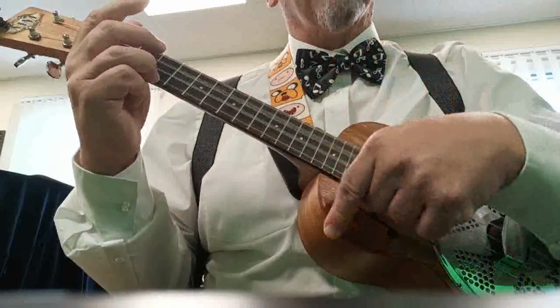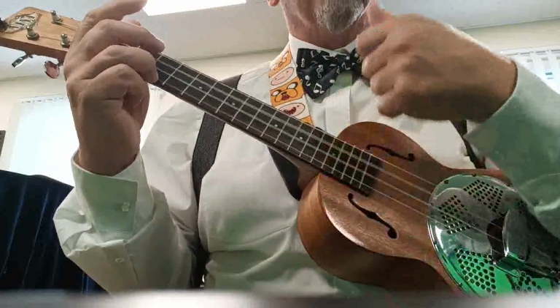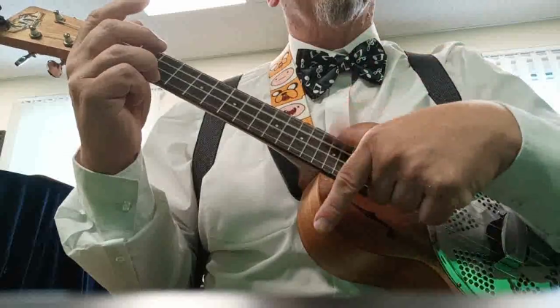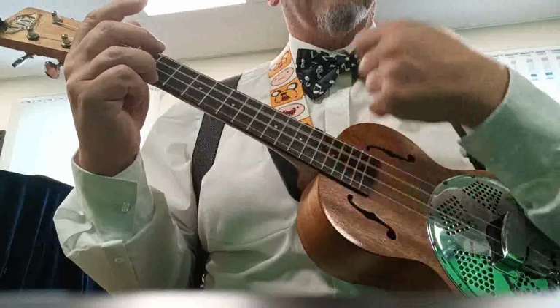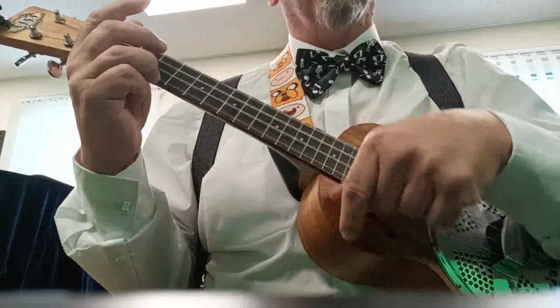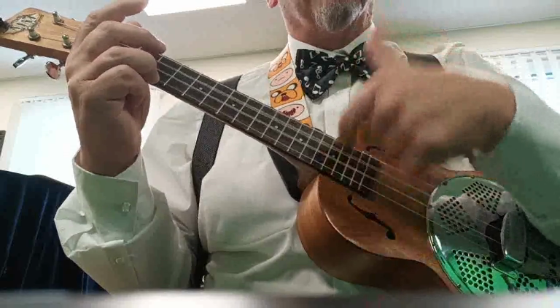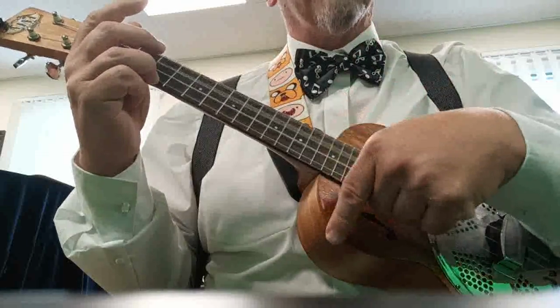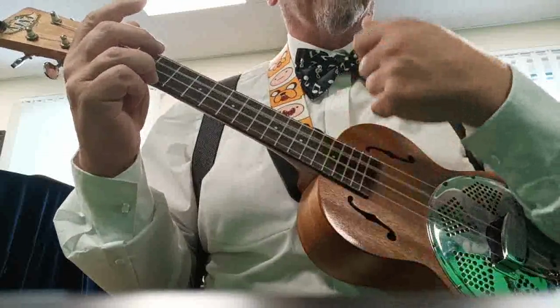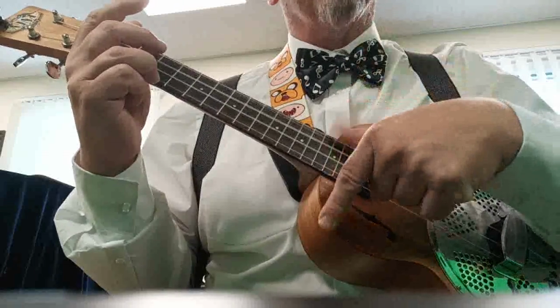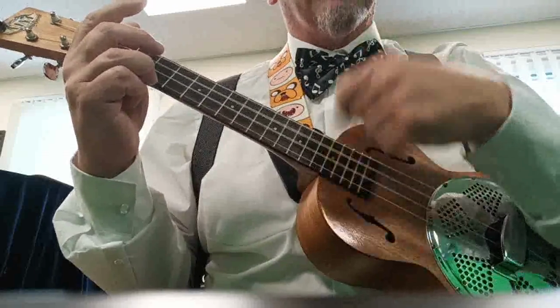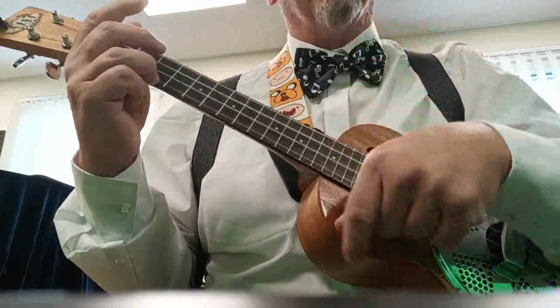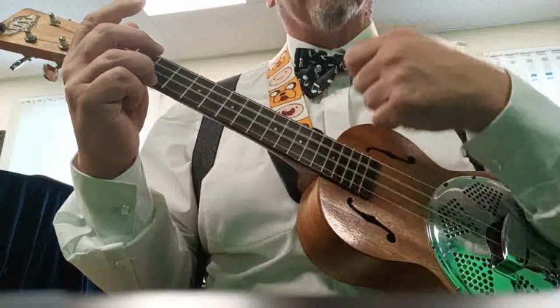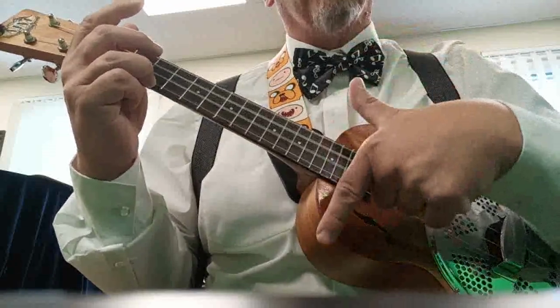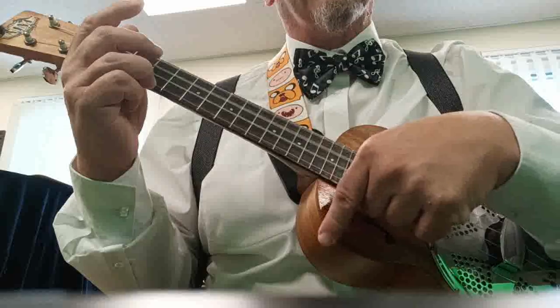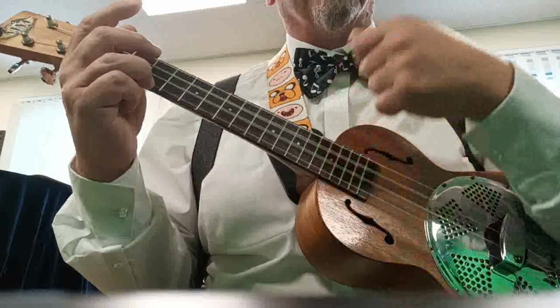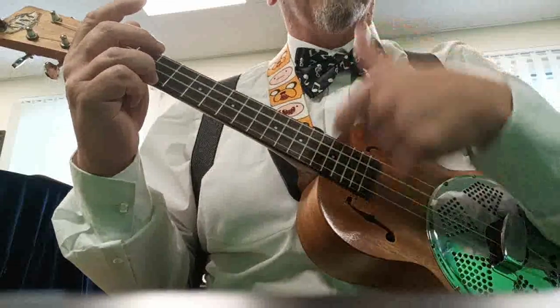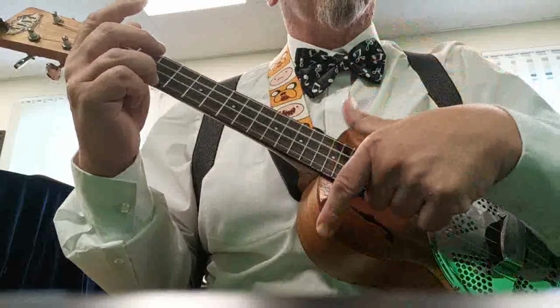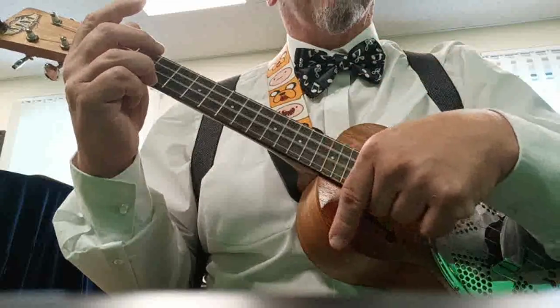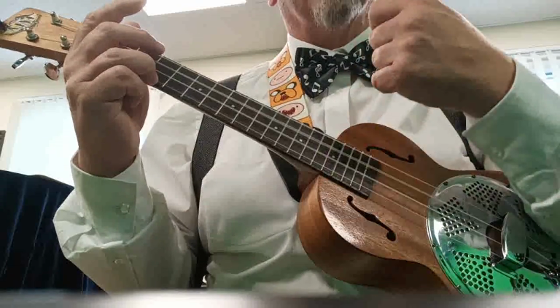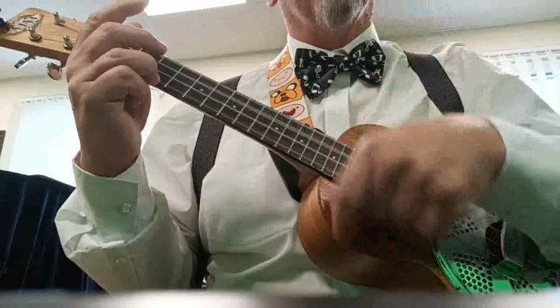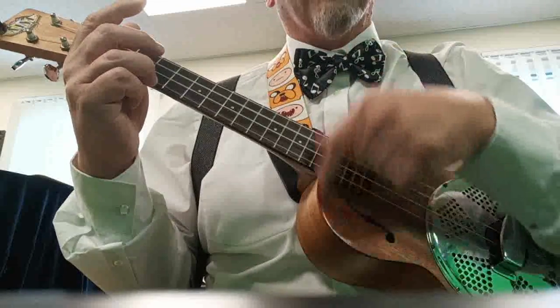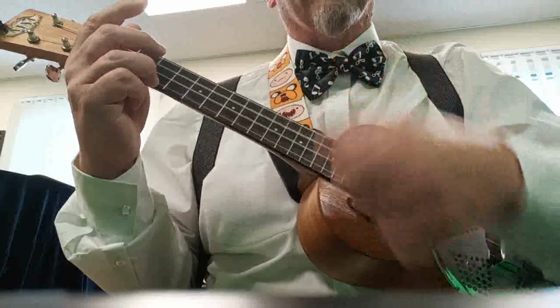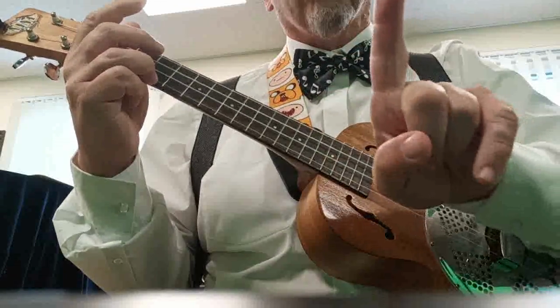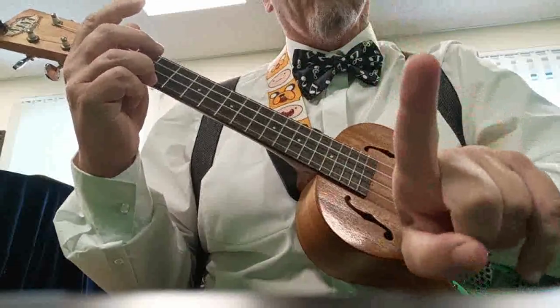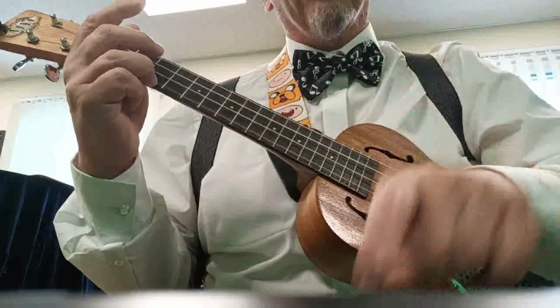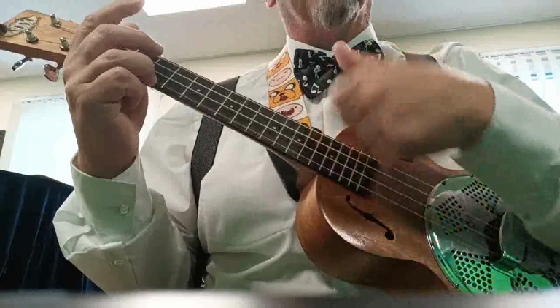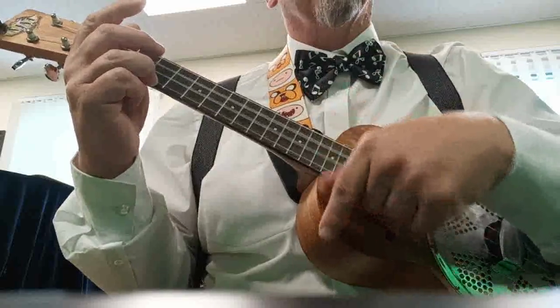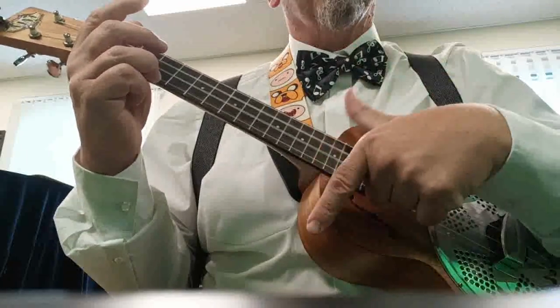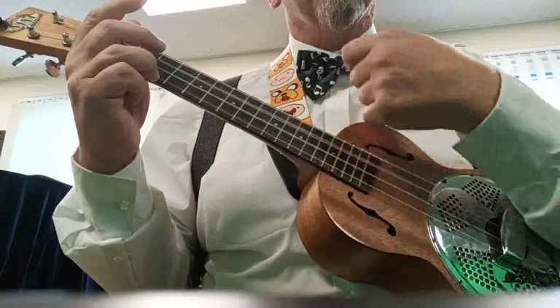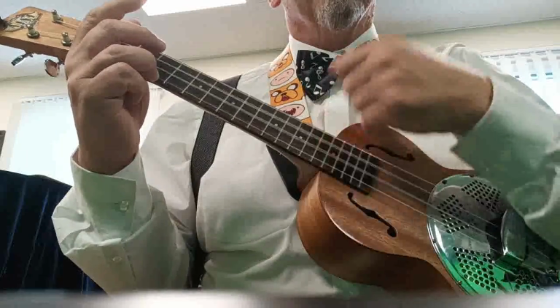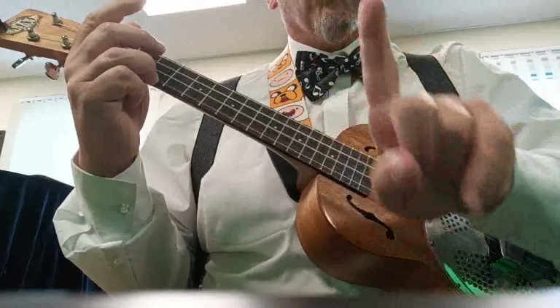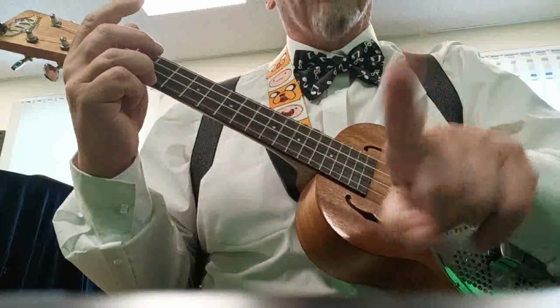To the count of one and two and three and four and — one and two and three and four and — one and two and three and four. So one bar would be one bar of the pattern.